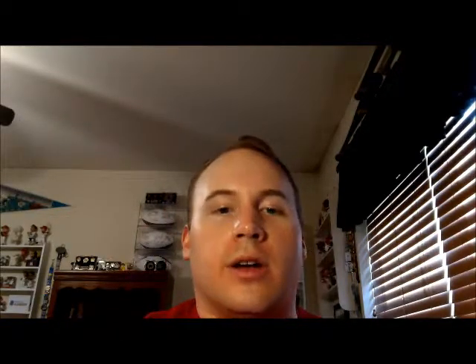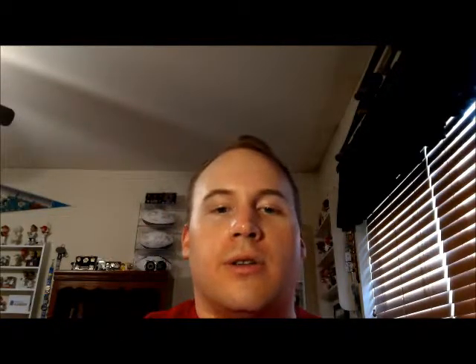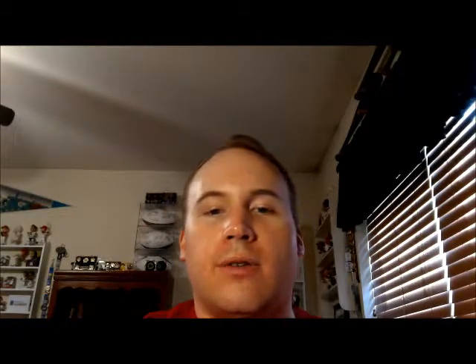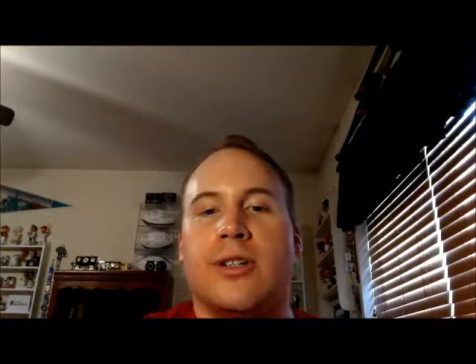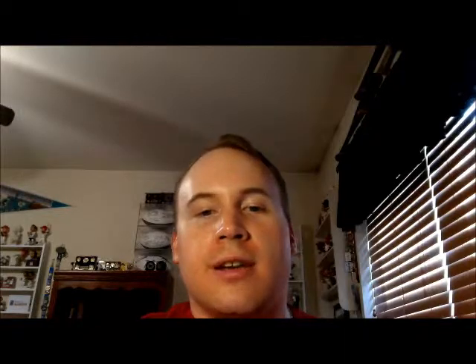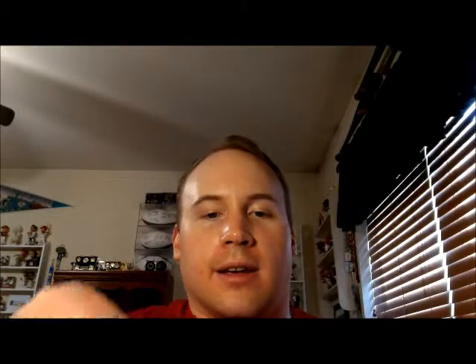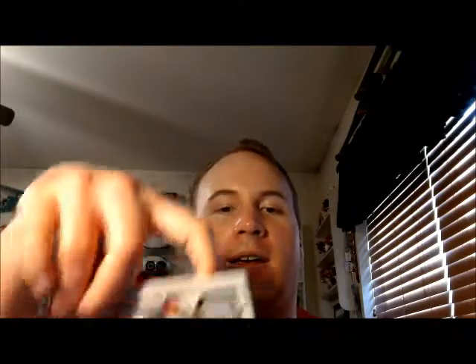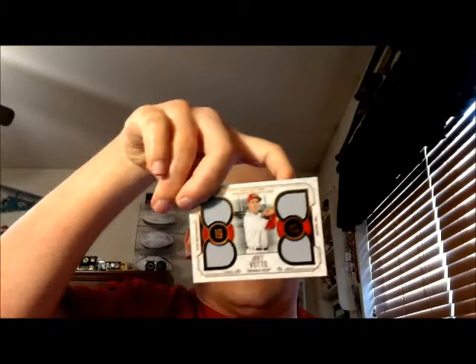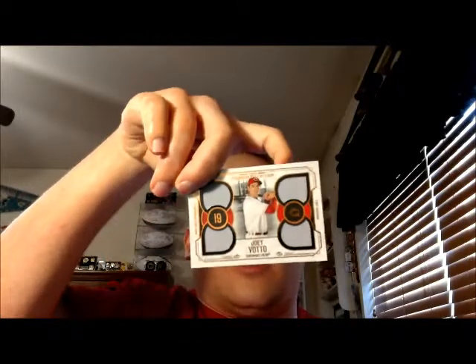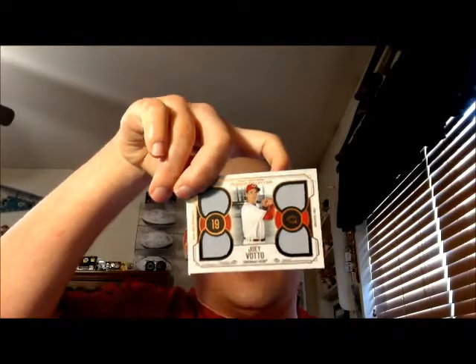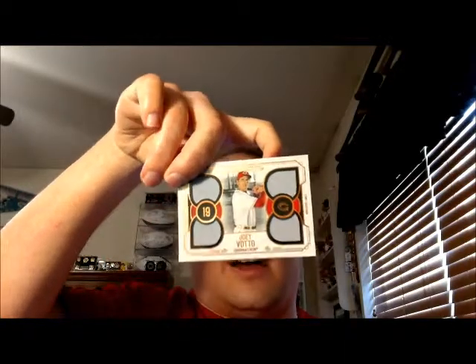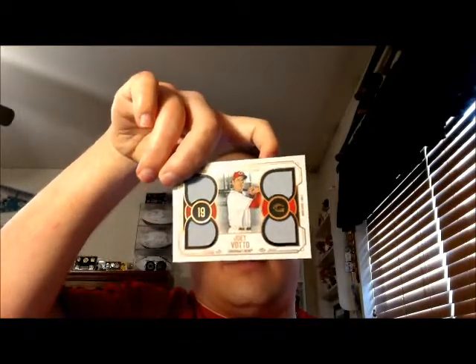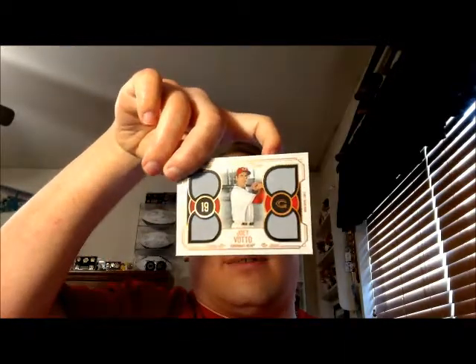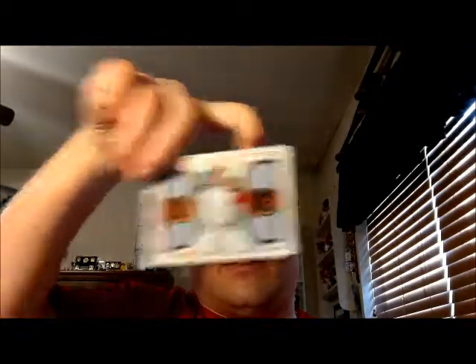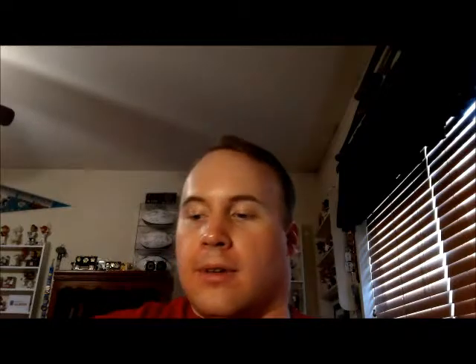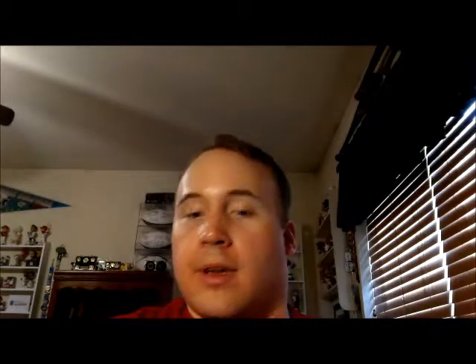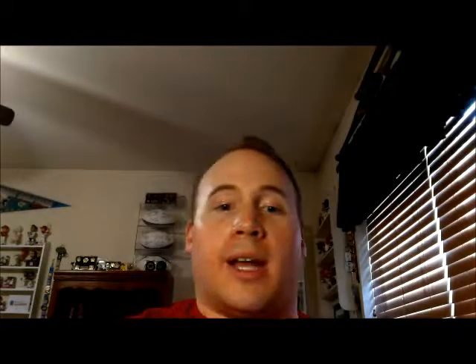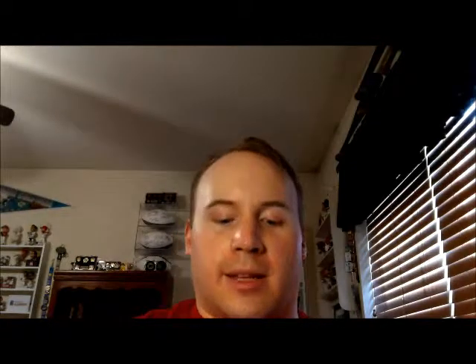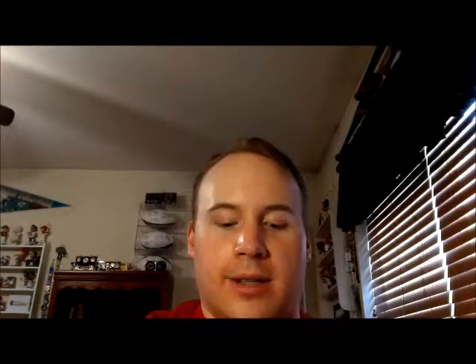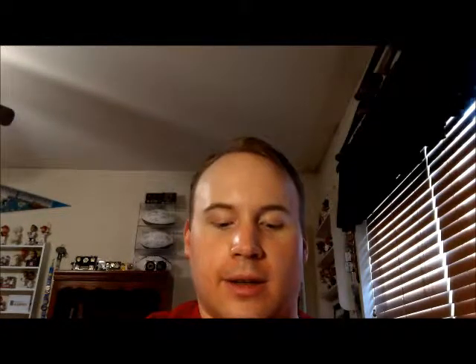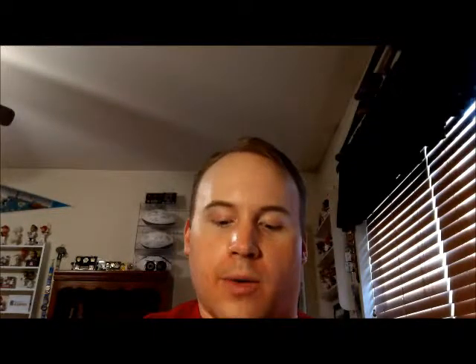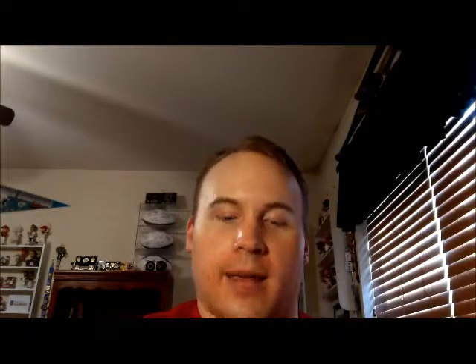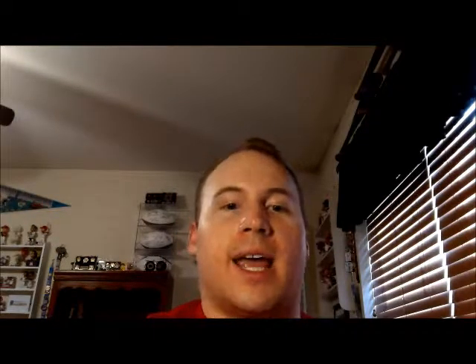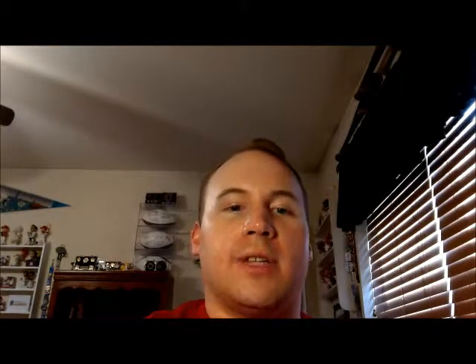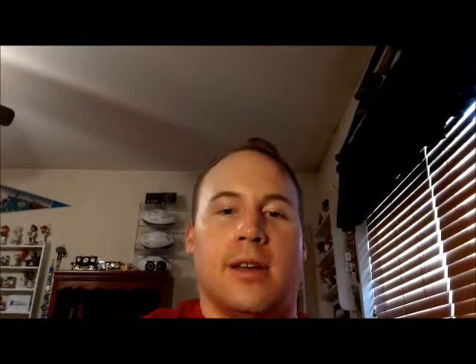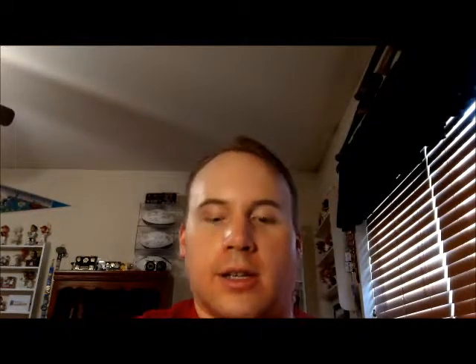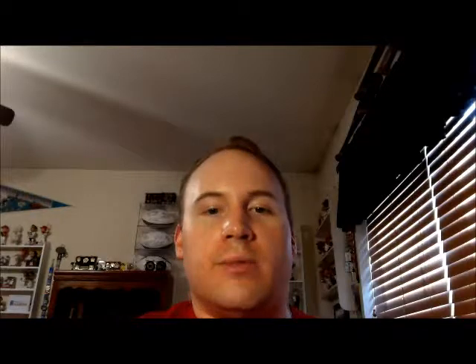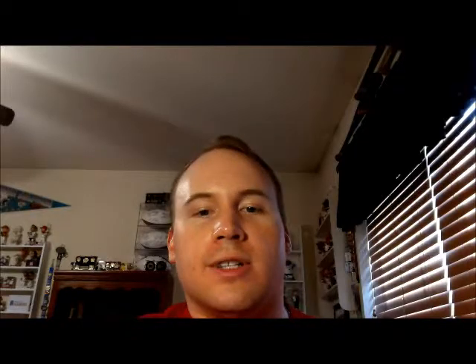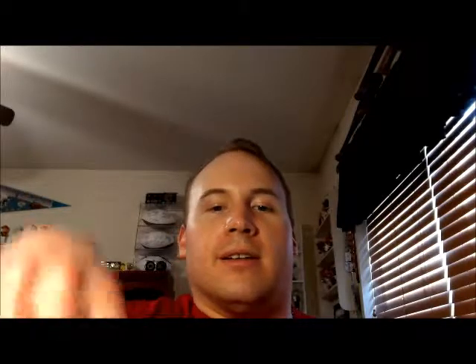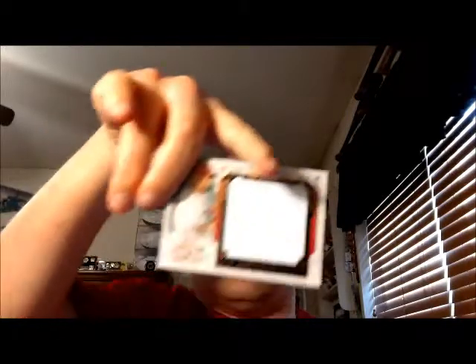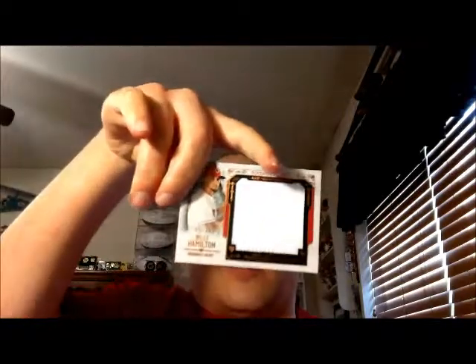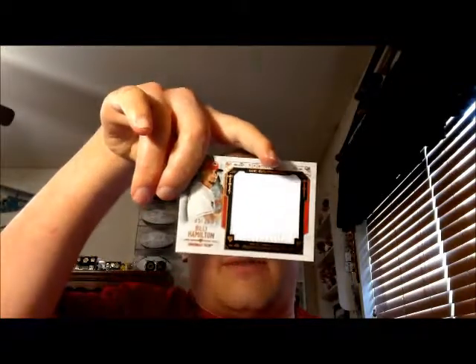Joey Votto quad jersey numbered to 75. And my last hit of the box was a Billy Hamilton jumbo jersey numbered to 35.